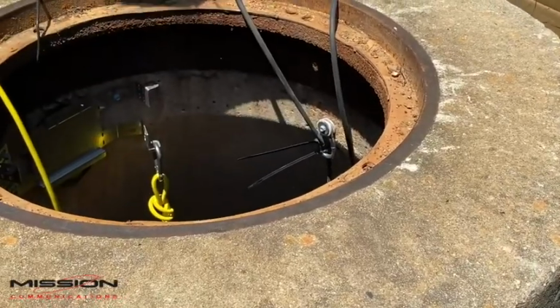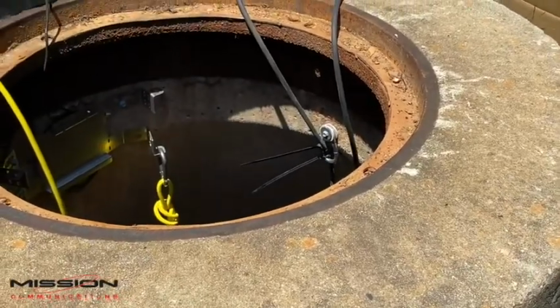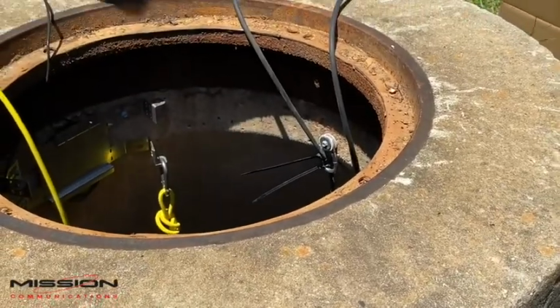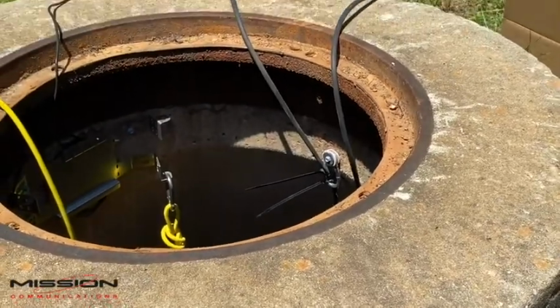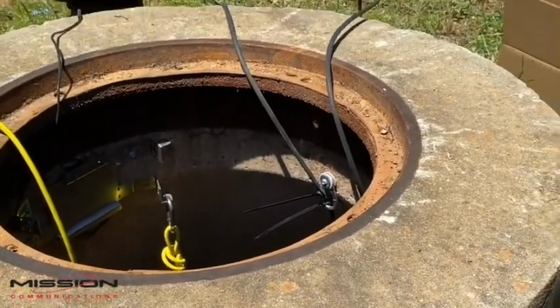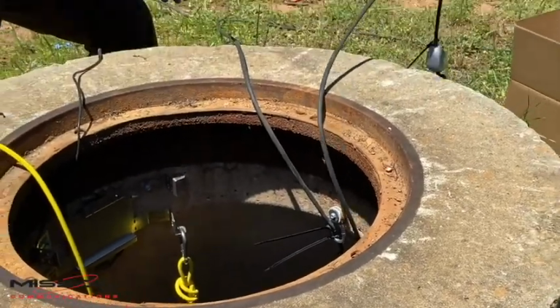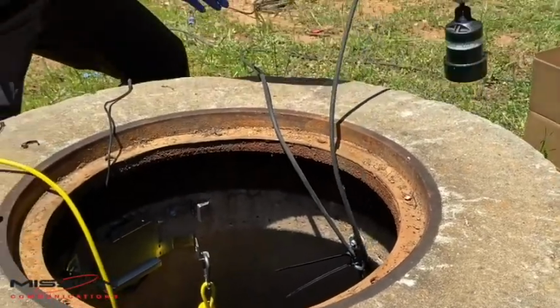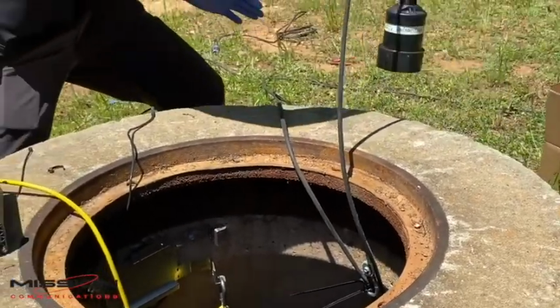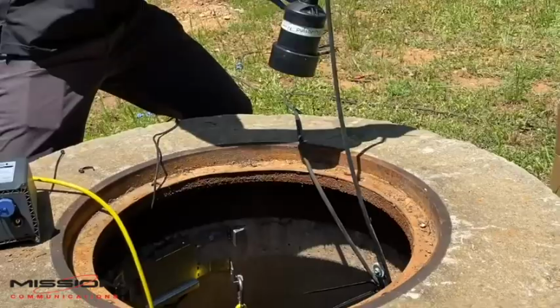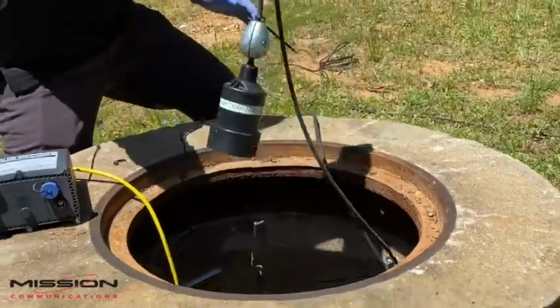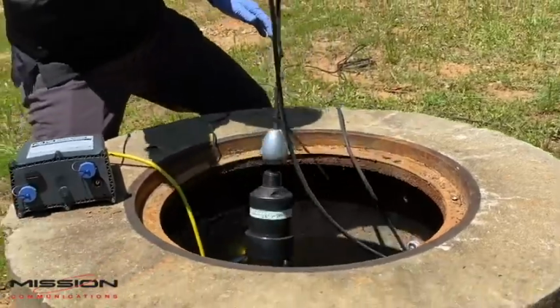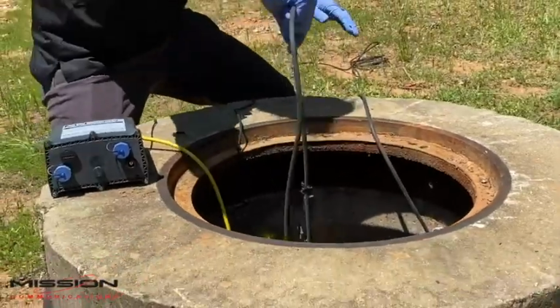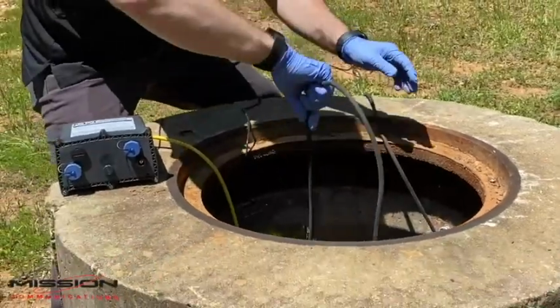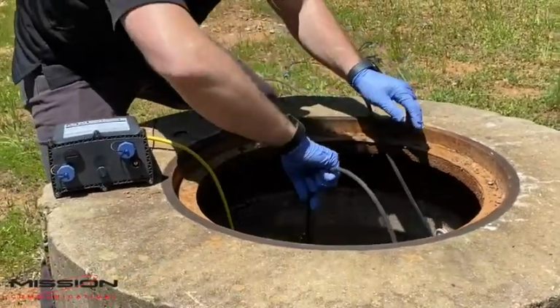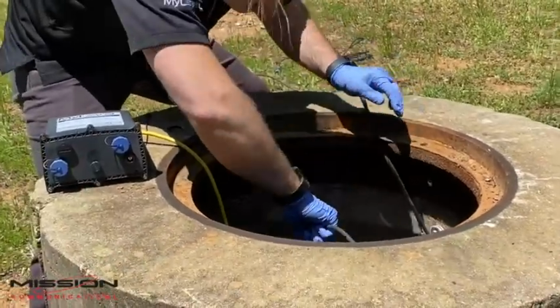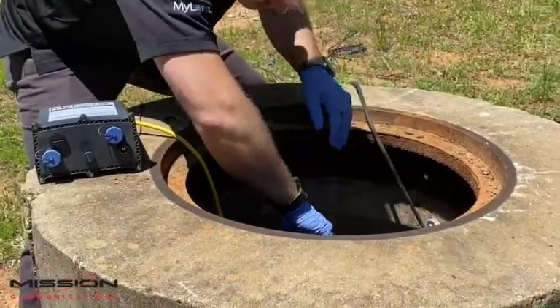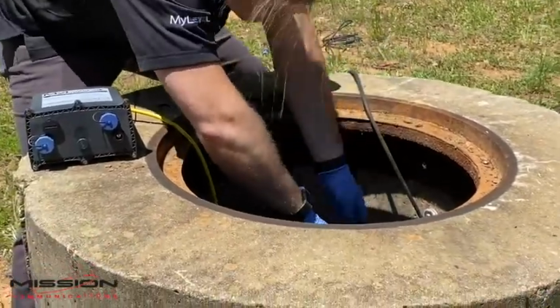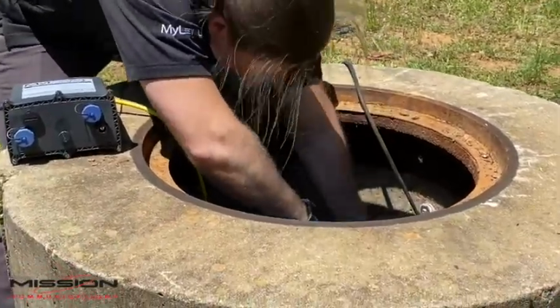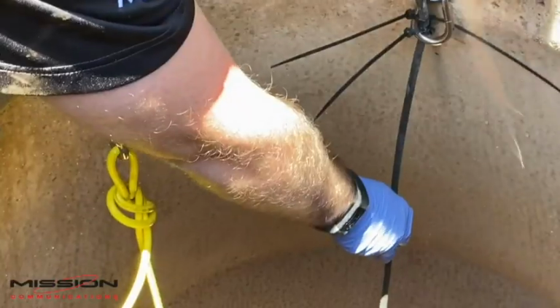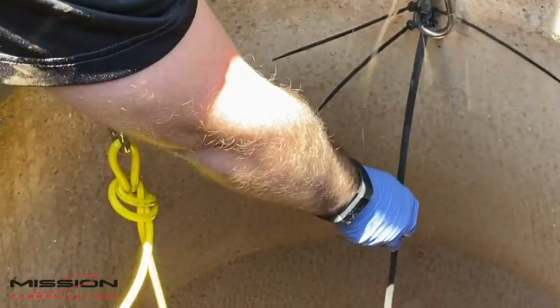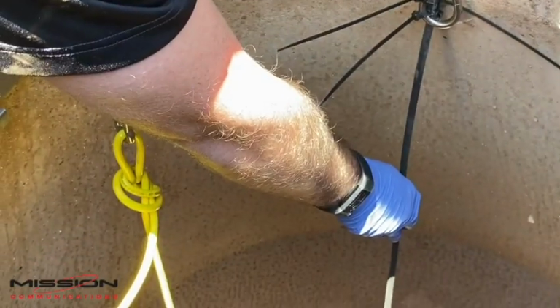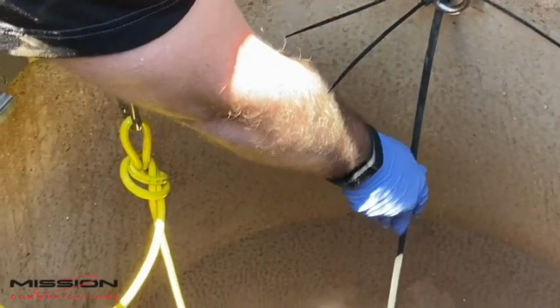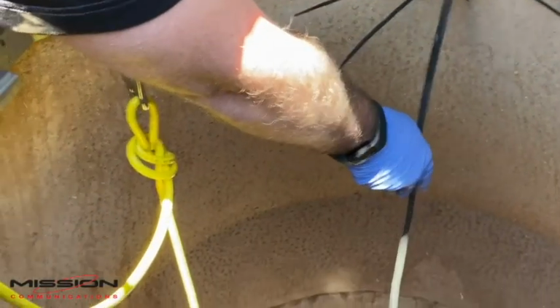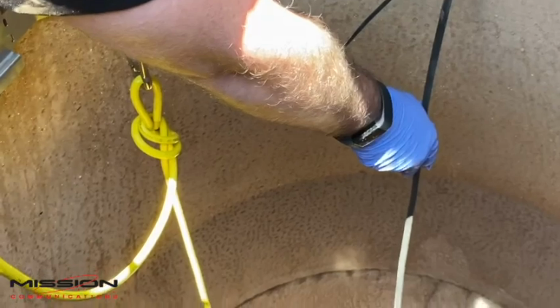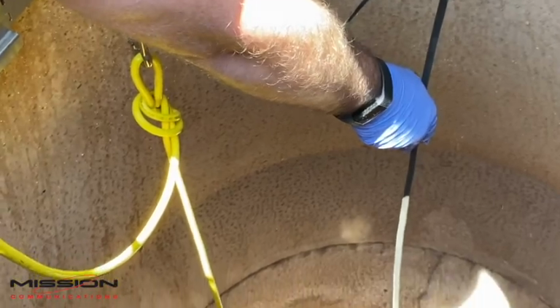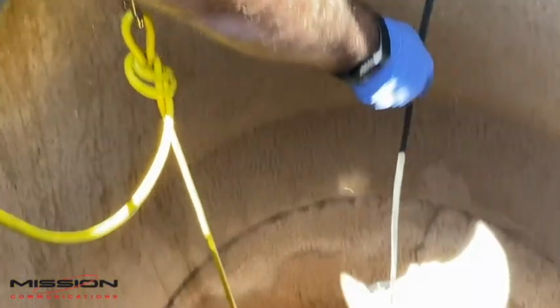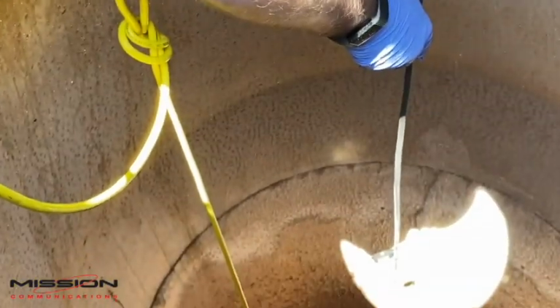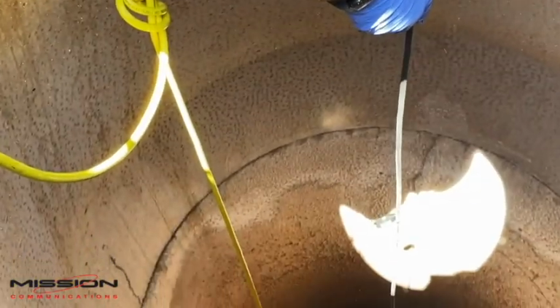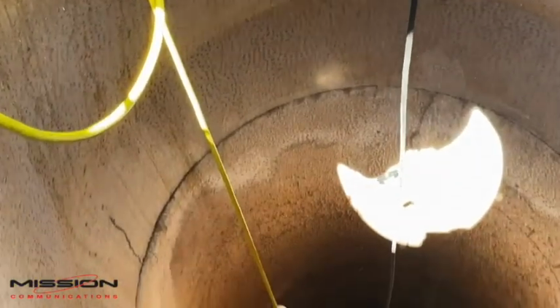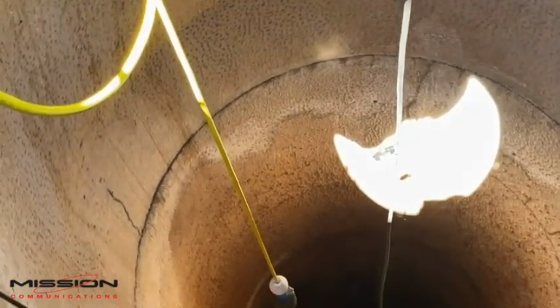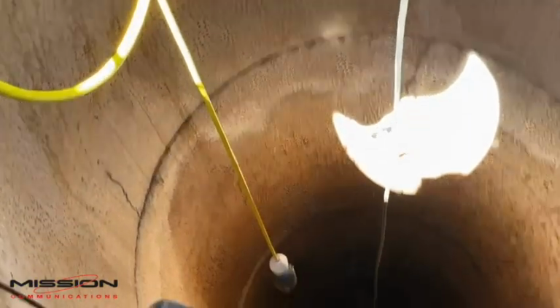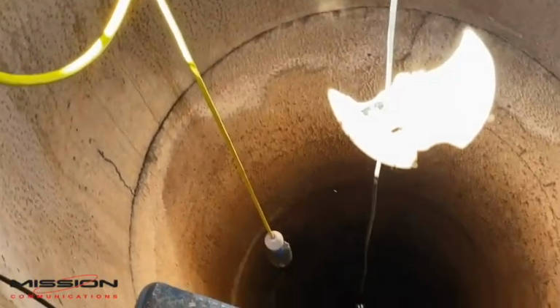Then lower the sensor in, making sure the sensor doesn't sway too much and keeping it still, because that will affect the readings you take initially.